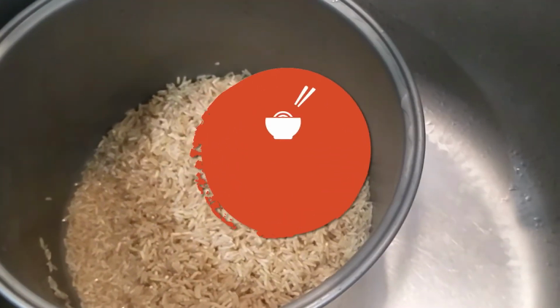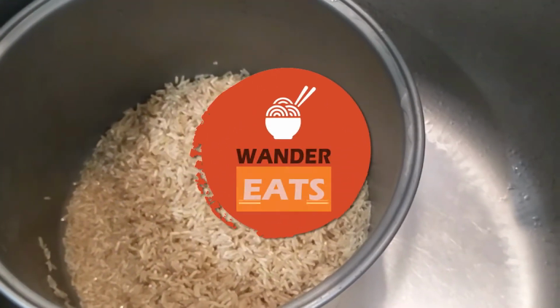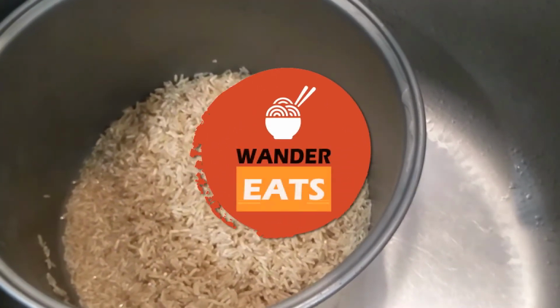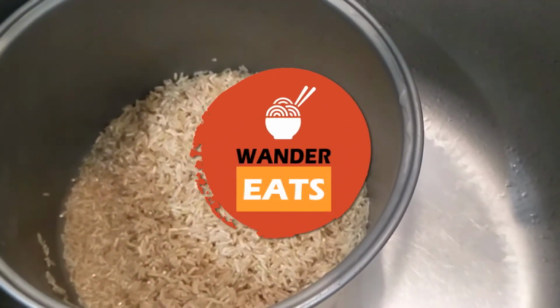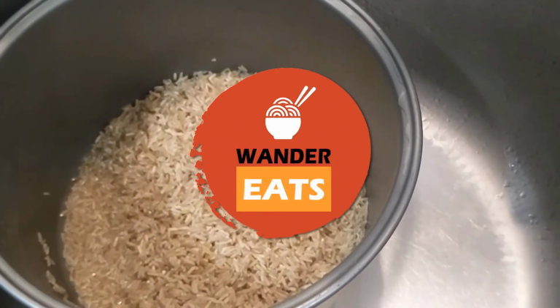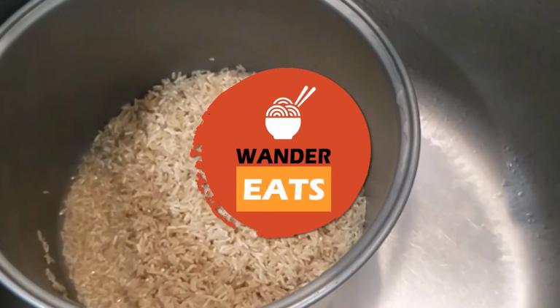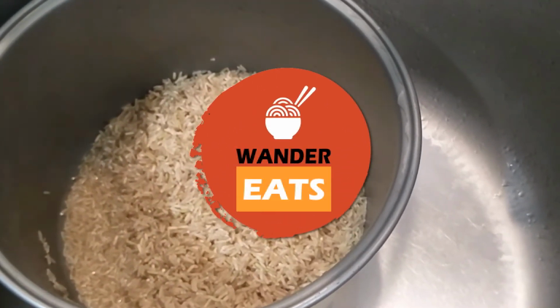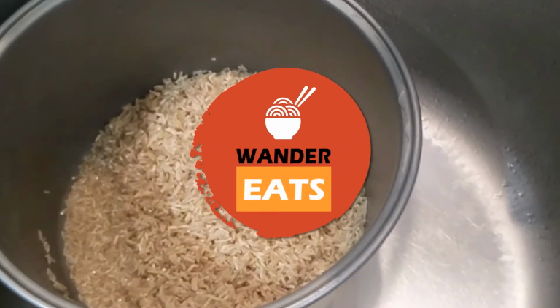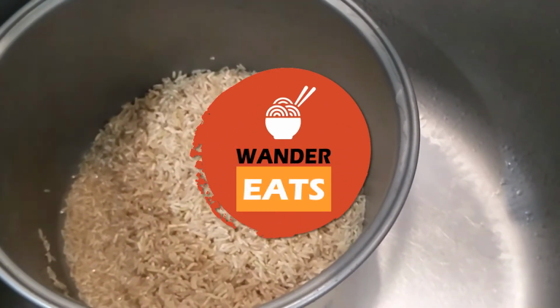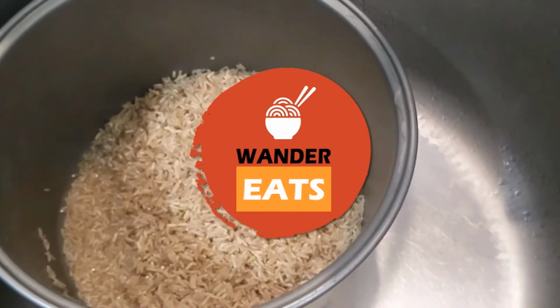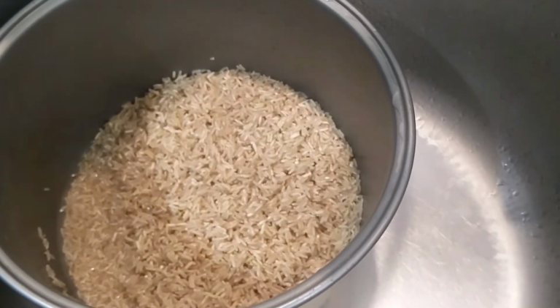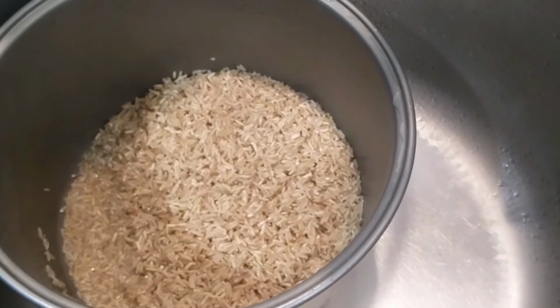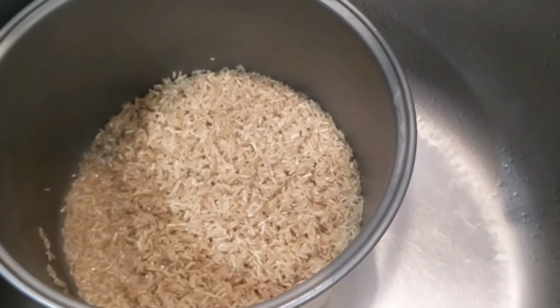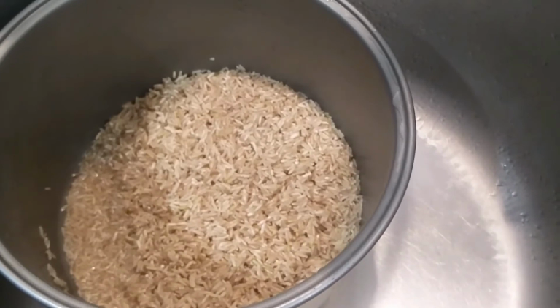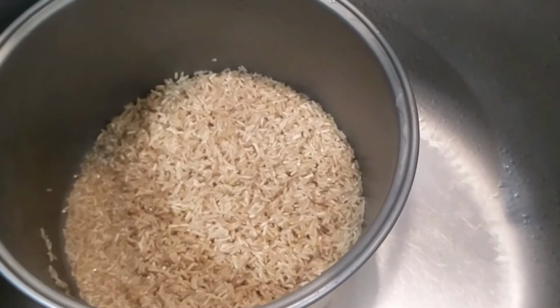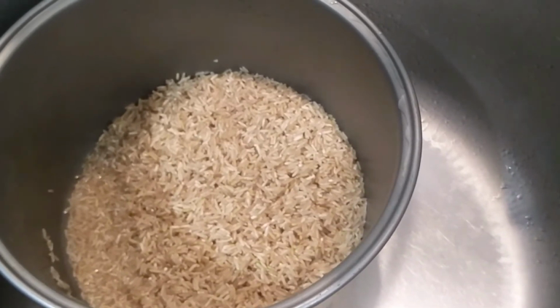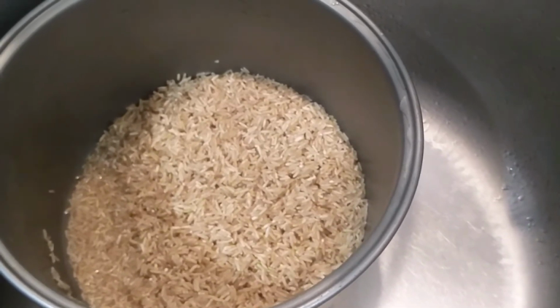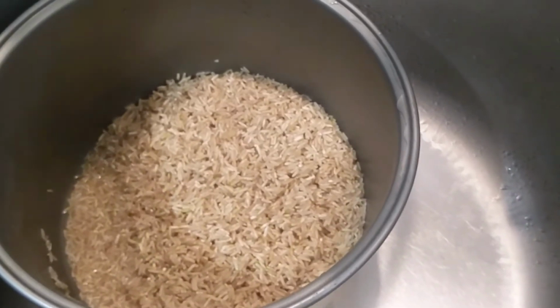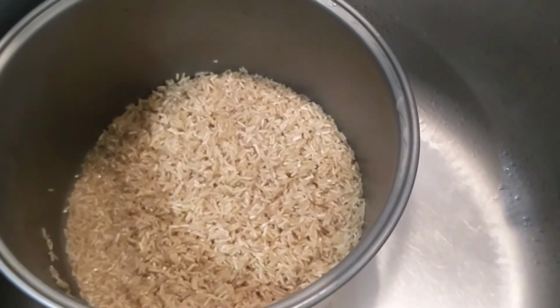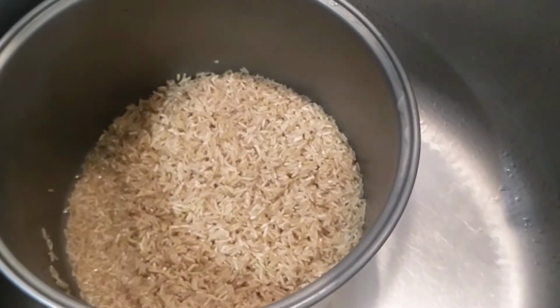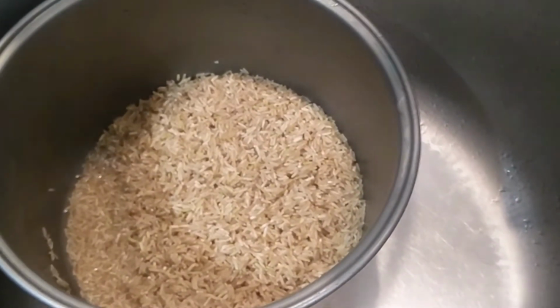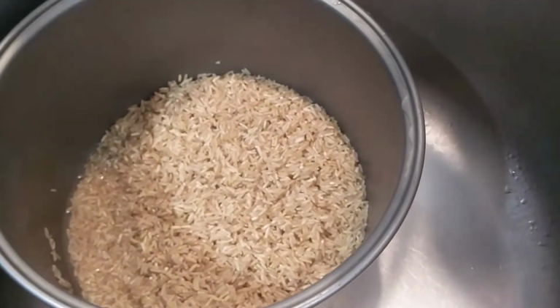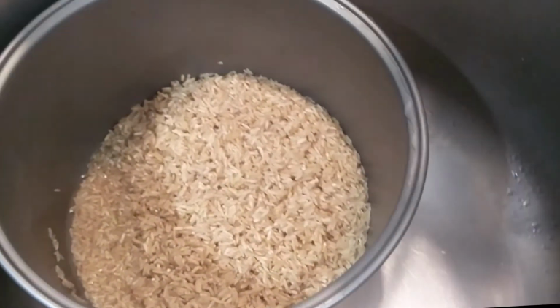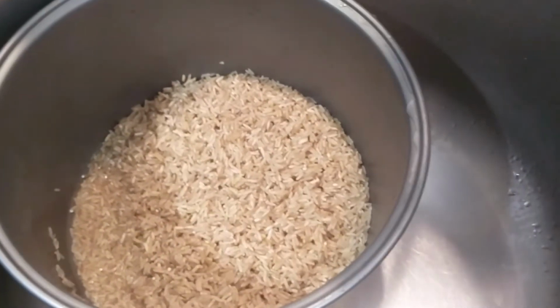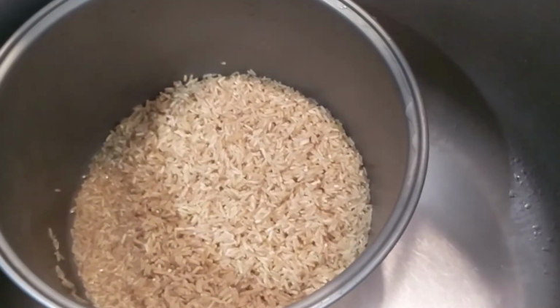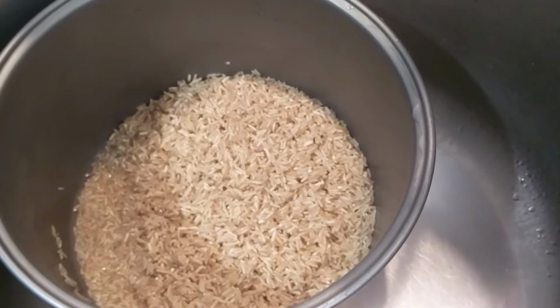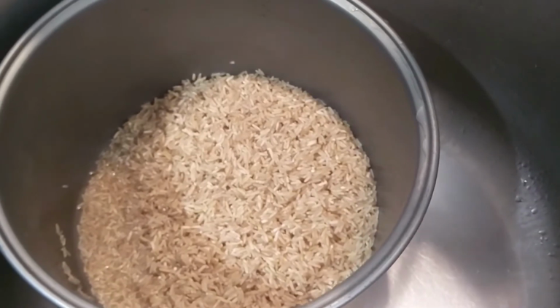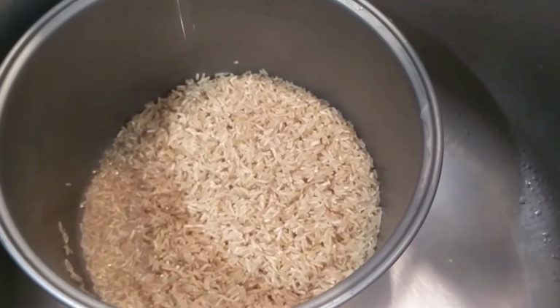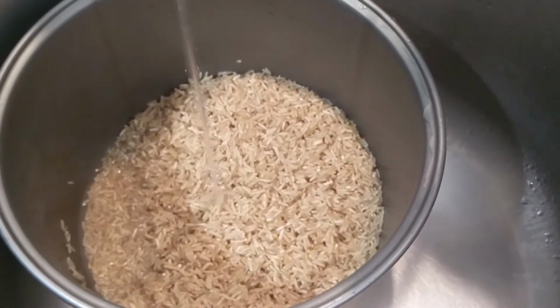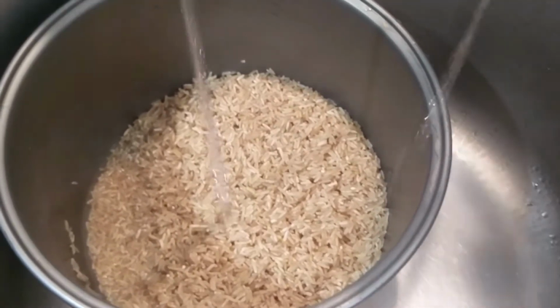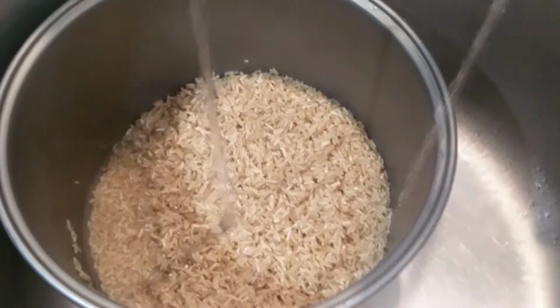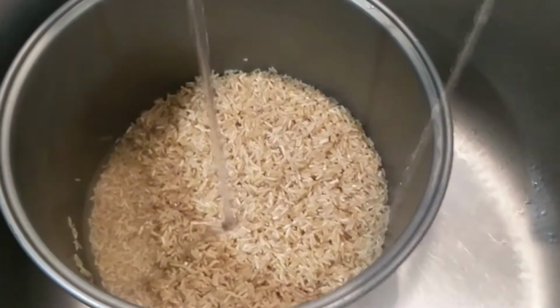Hi folks! Today we're gonna cook buttered rice using a rice cooker. The first thing is we're gonna pre-wash the rice and then cook it on normal.